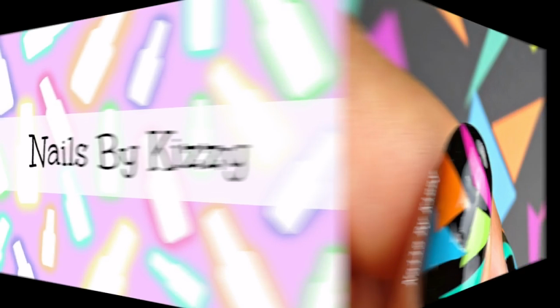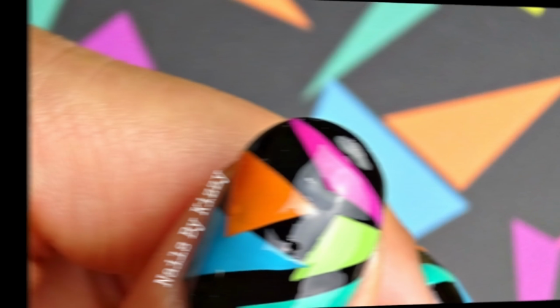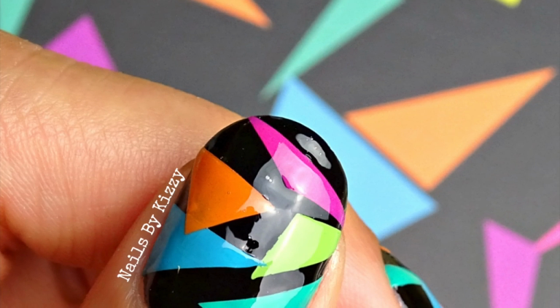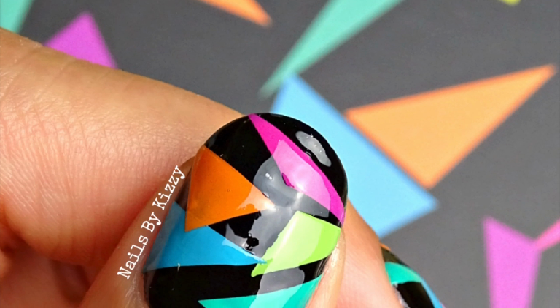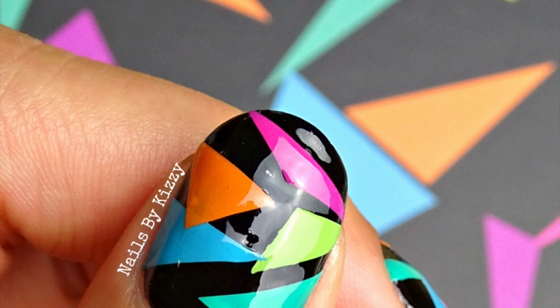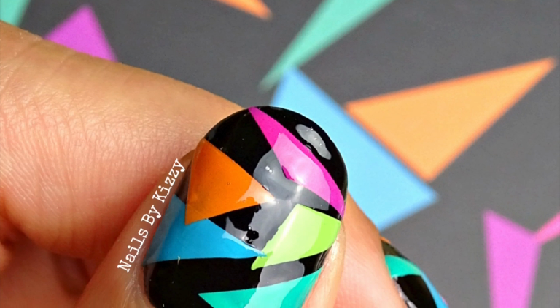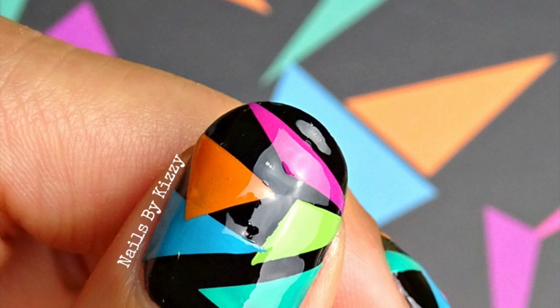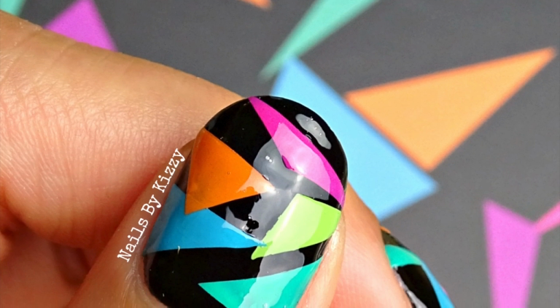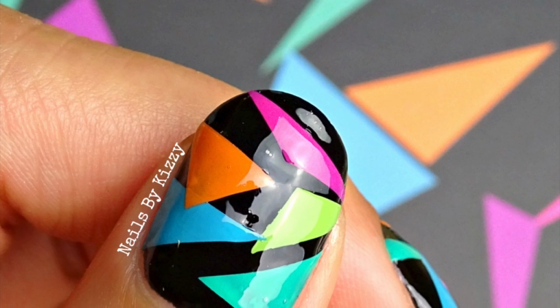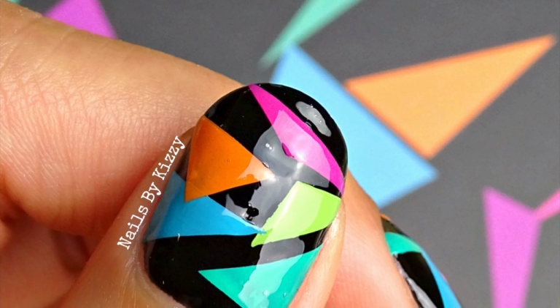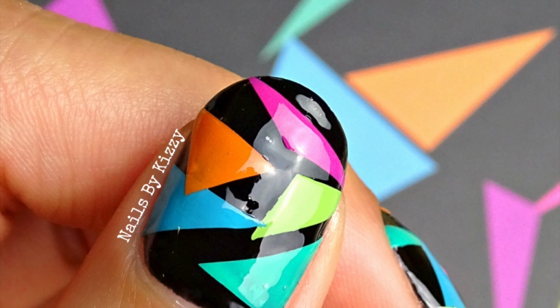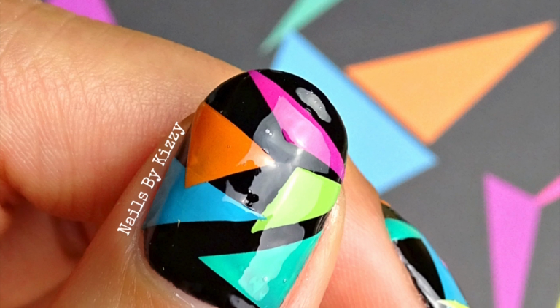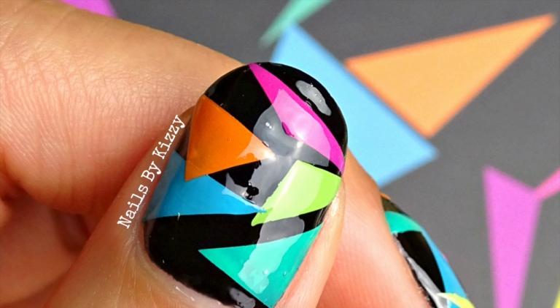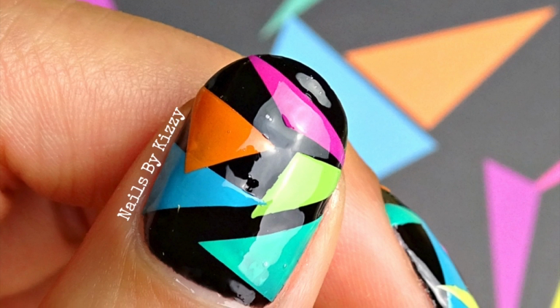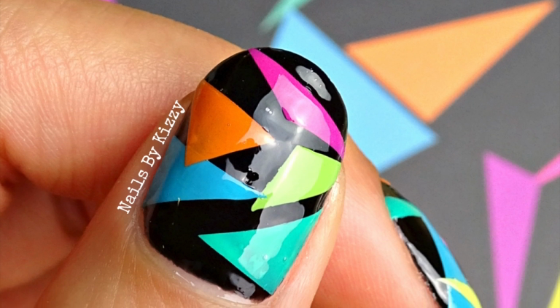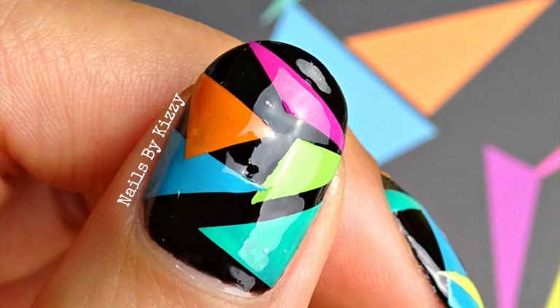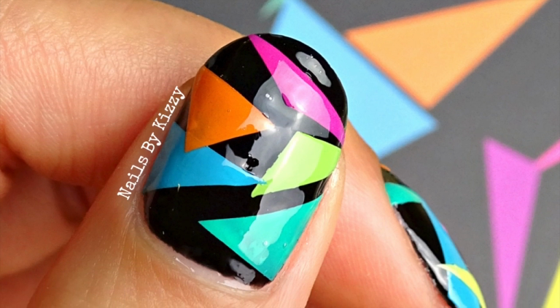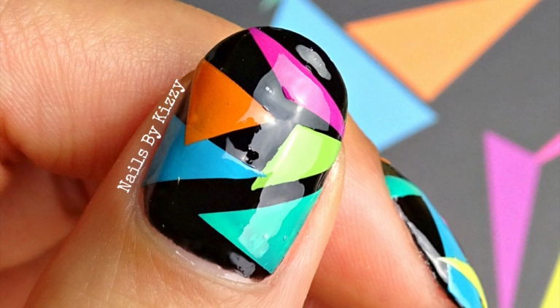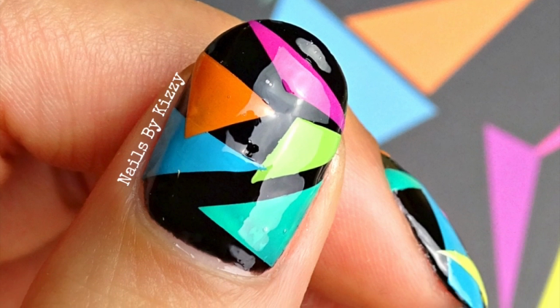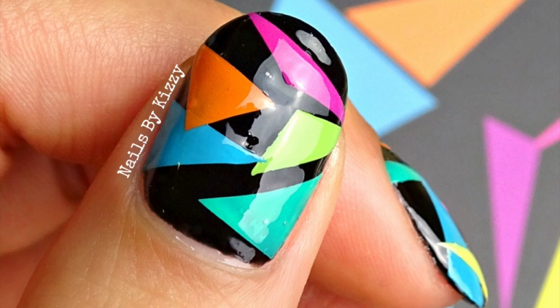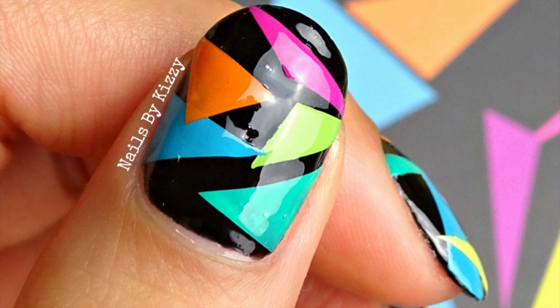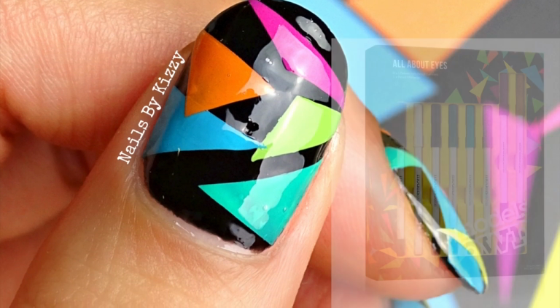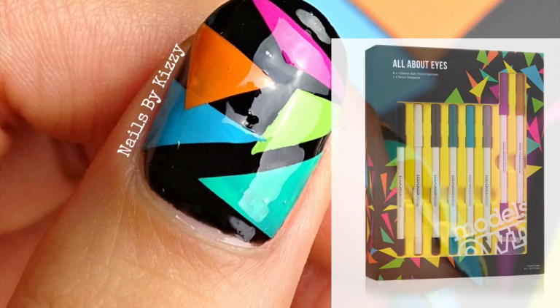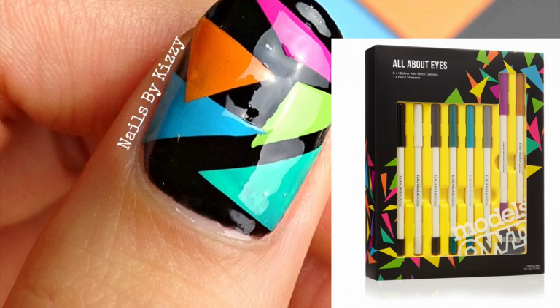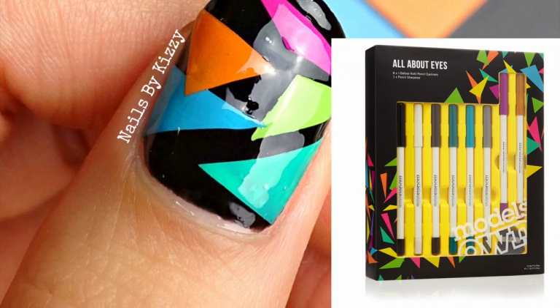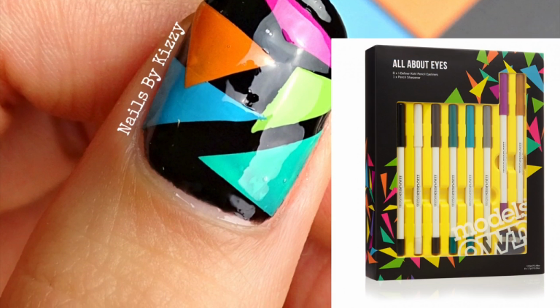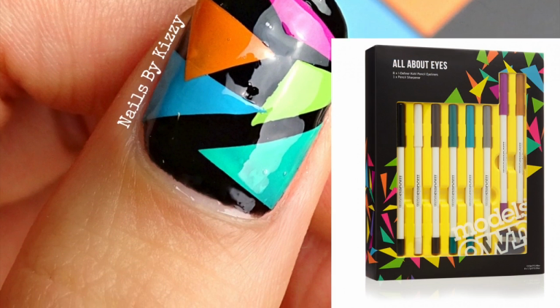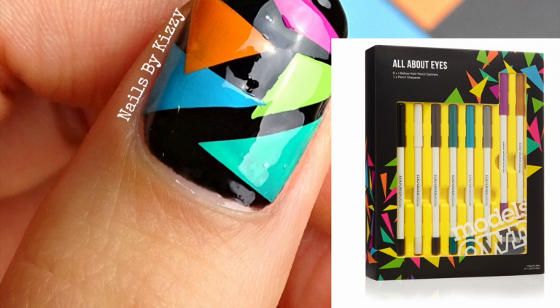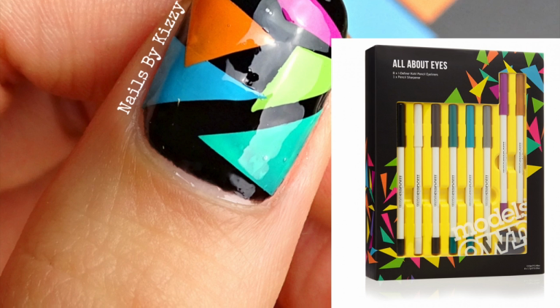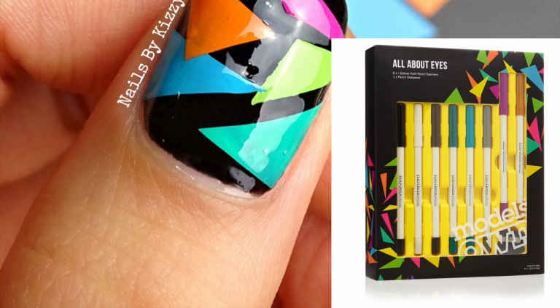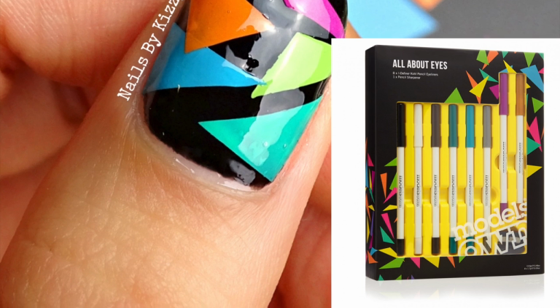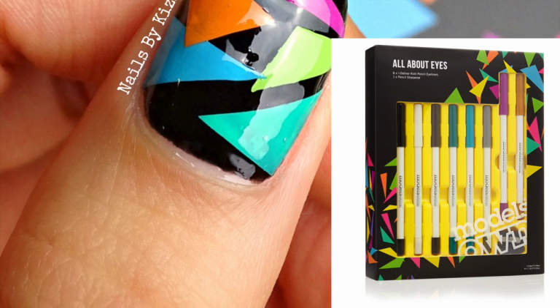Hey guys, today I'll be showing you how to create these geometric triangle nails. I was inspired by the packaging for some Models Own eyeliner that I bought, and I just thought it would look perfect as a nail art design.